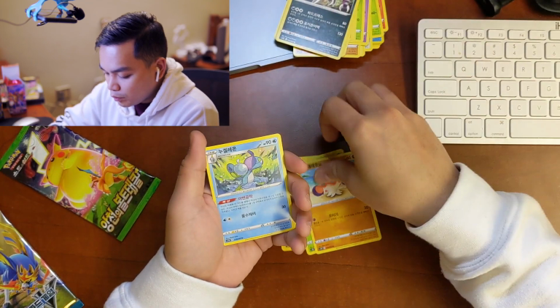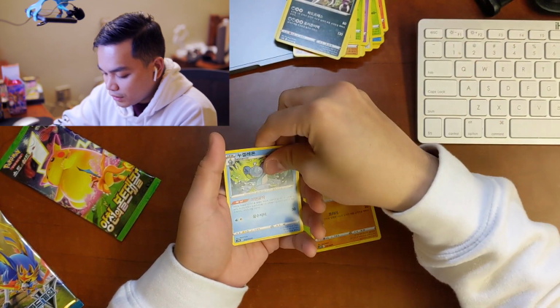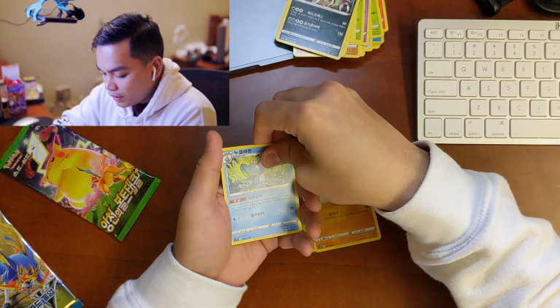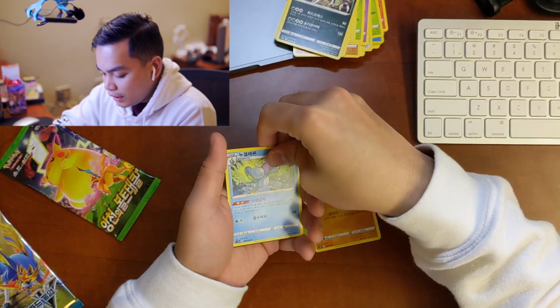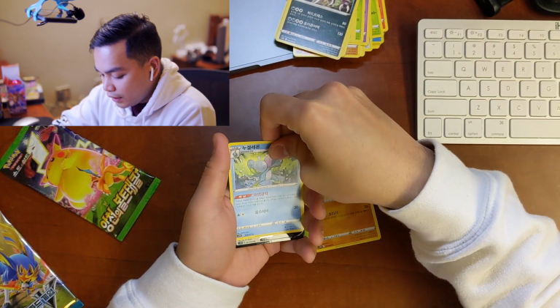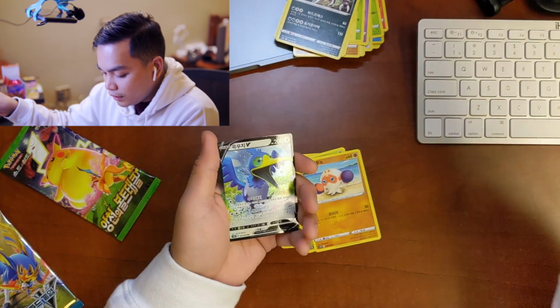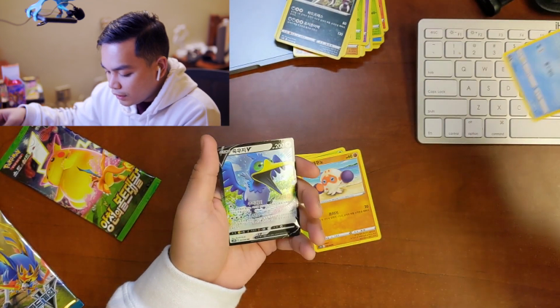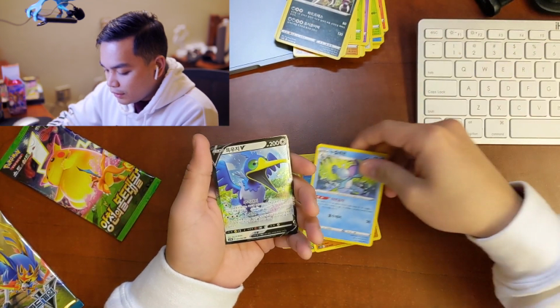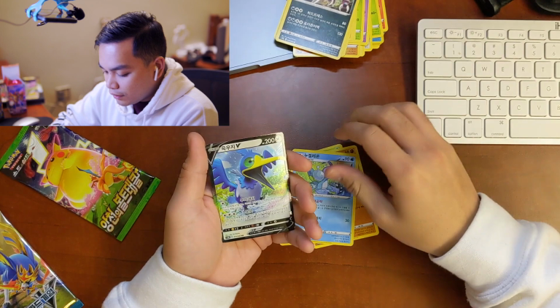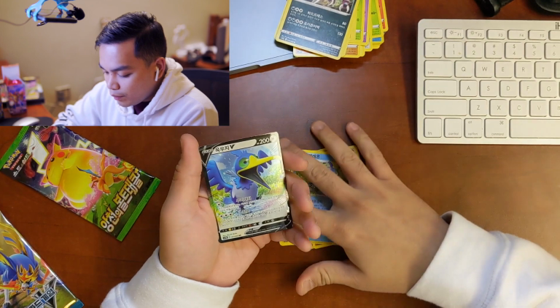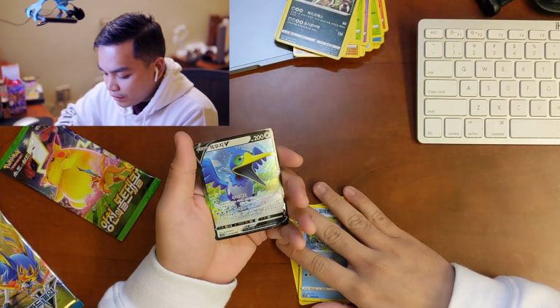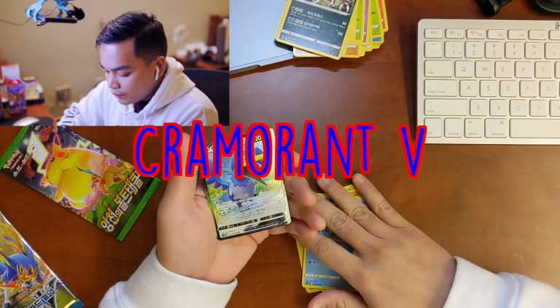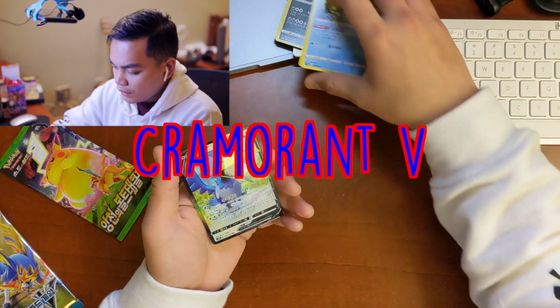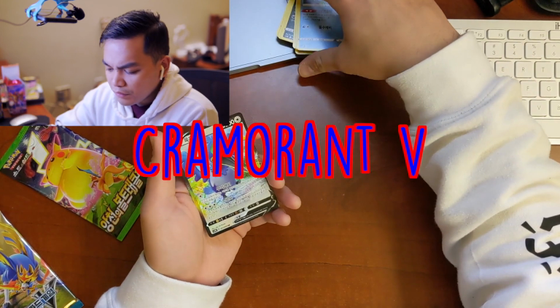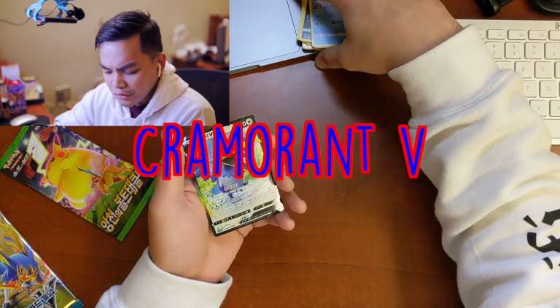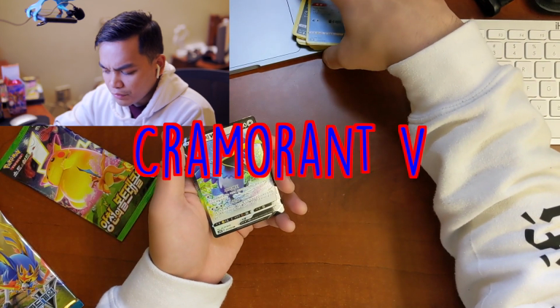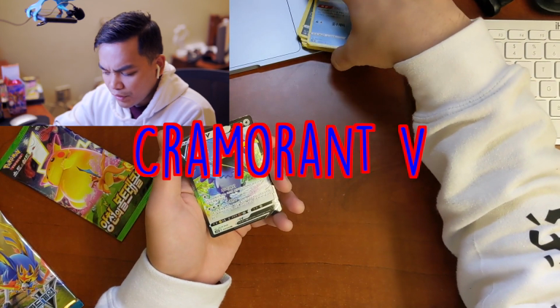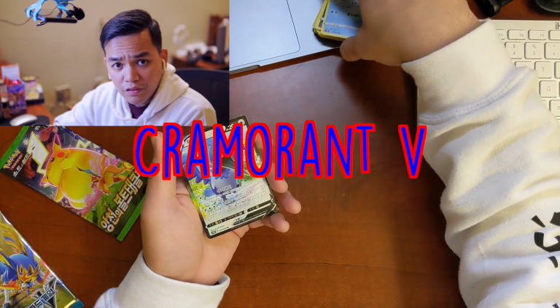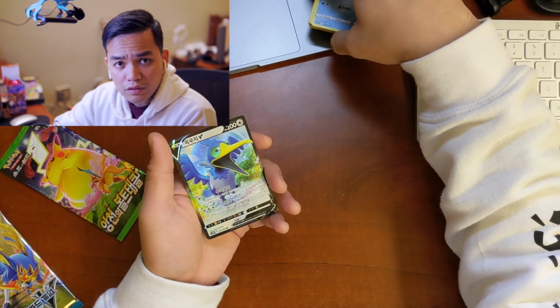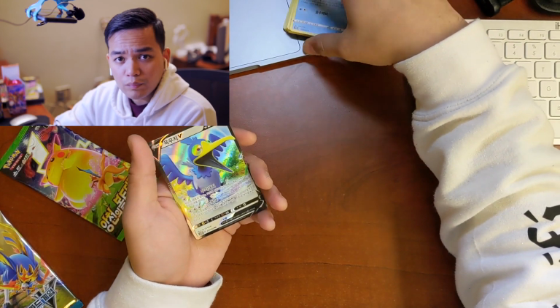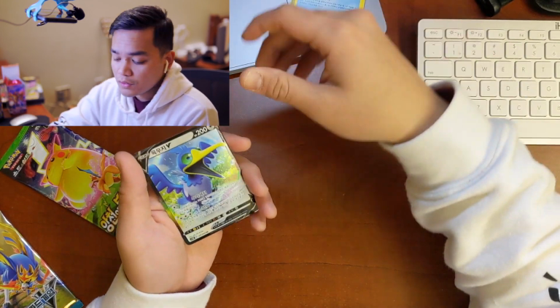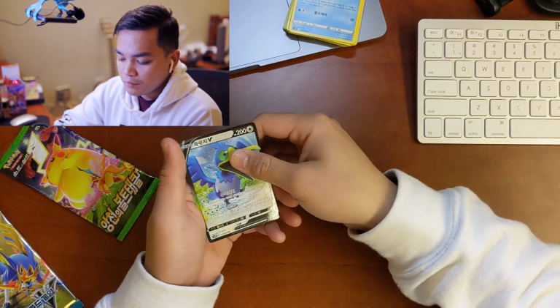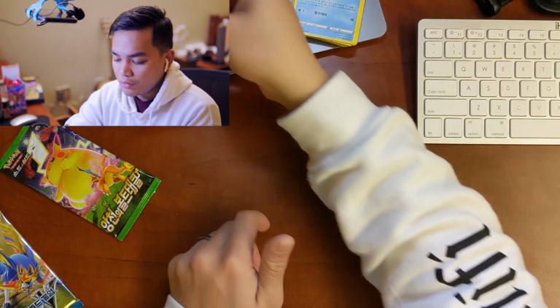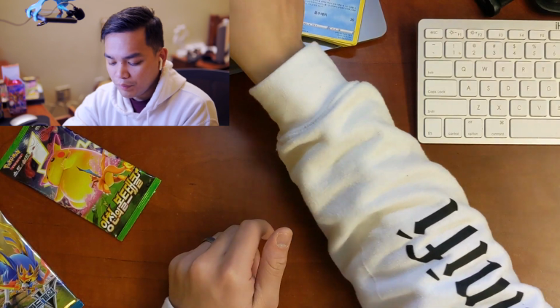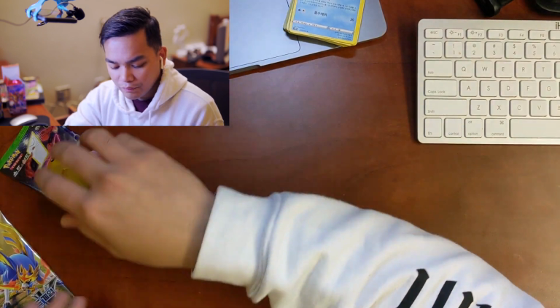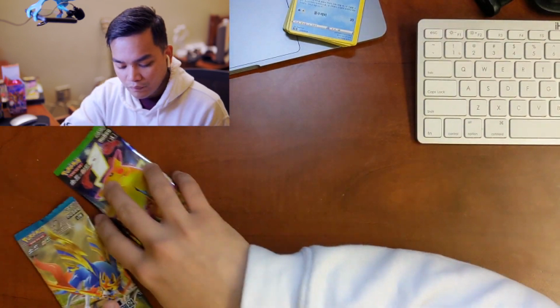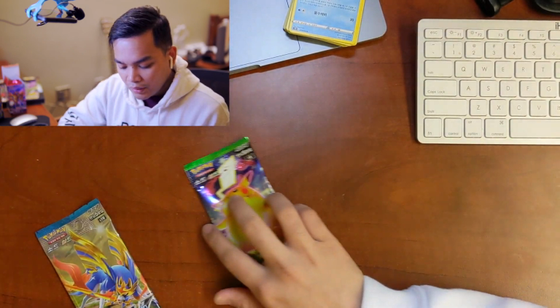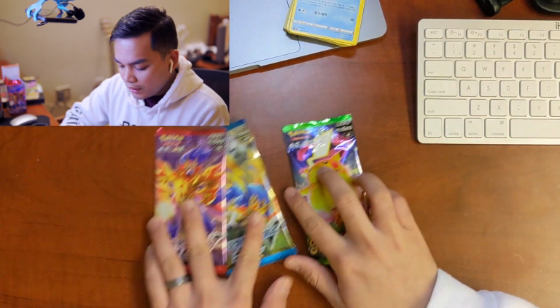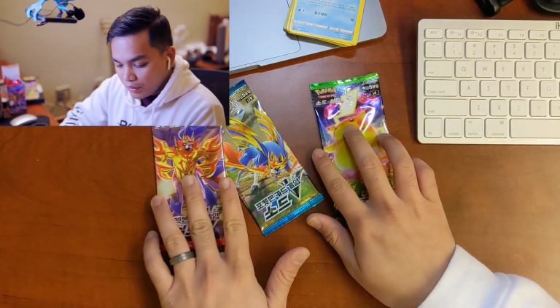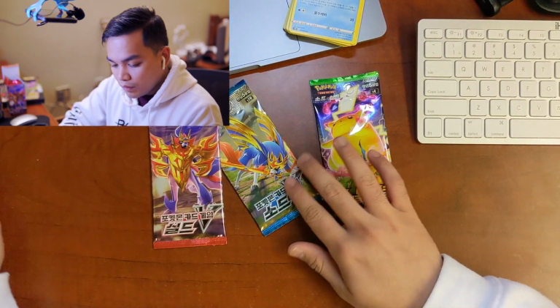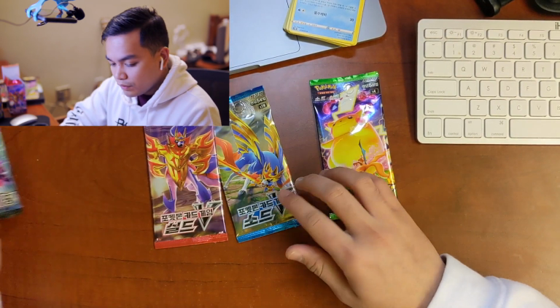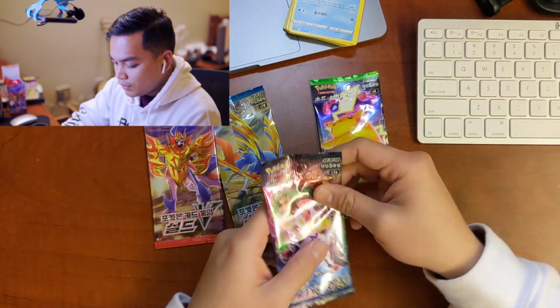We got a Clawbopus and a Cramorant. I don't think I actually have a Cramorant V, so I'll put this one in my pile for the binder. And then we got one more of each.